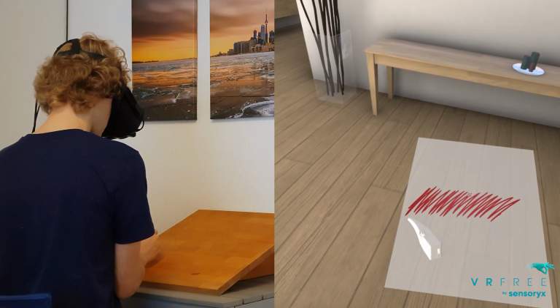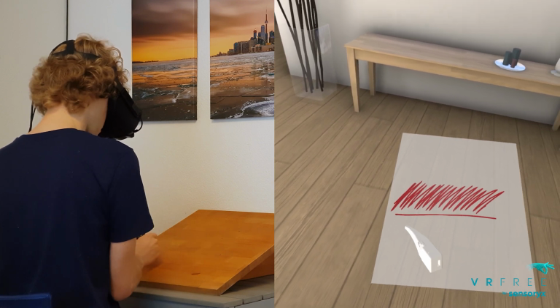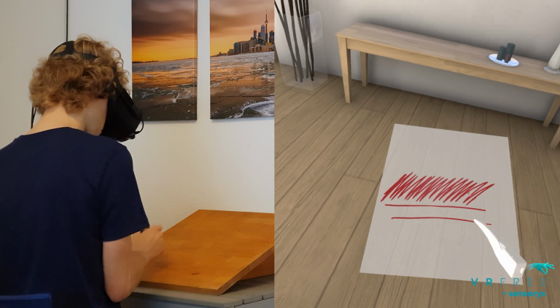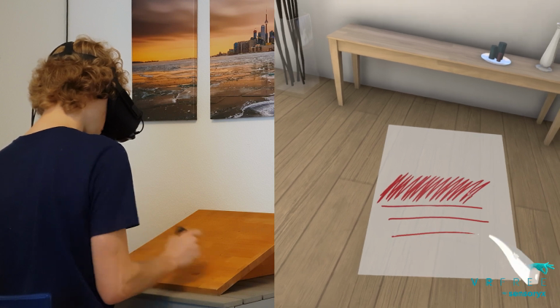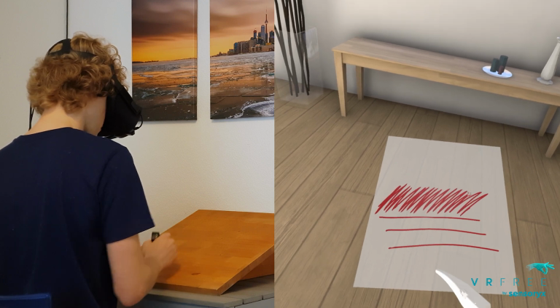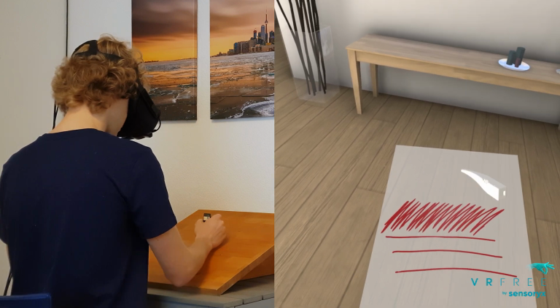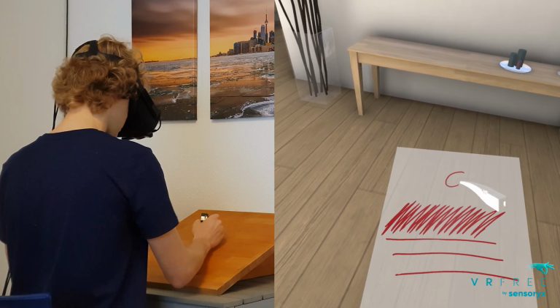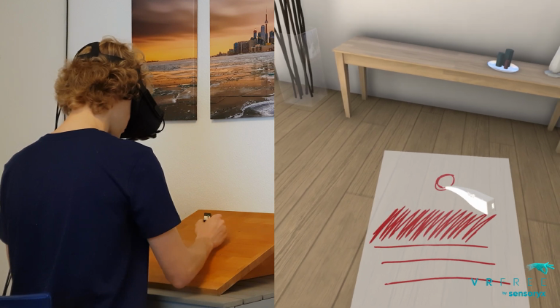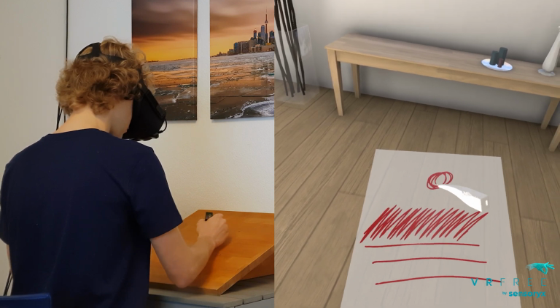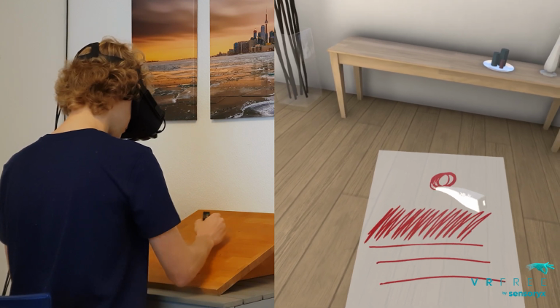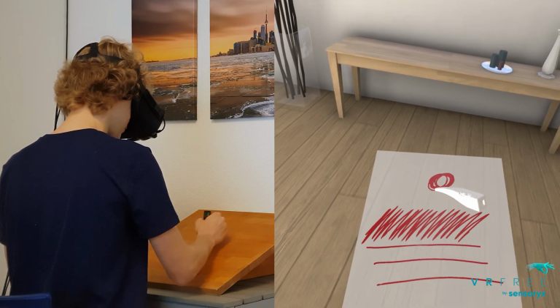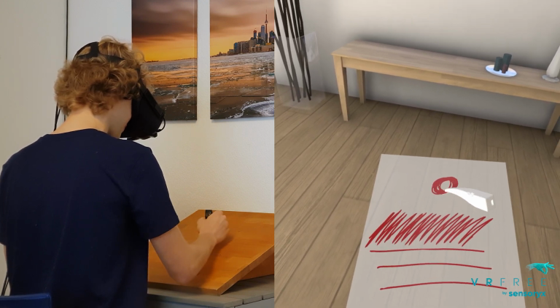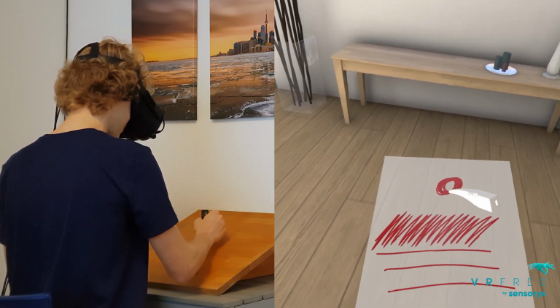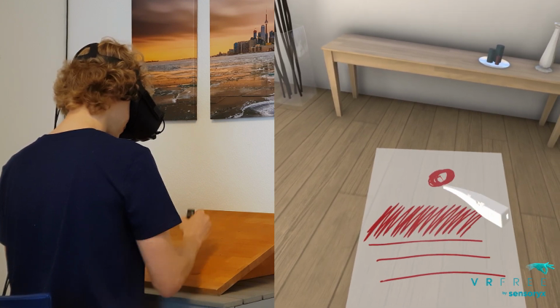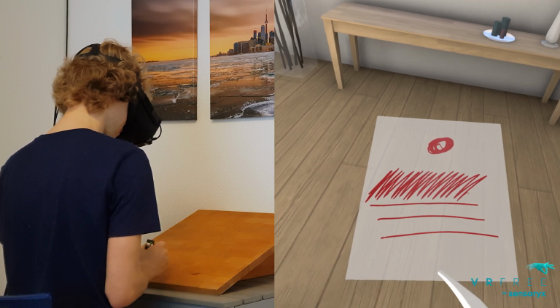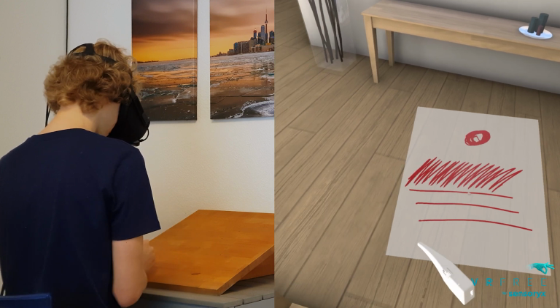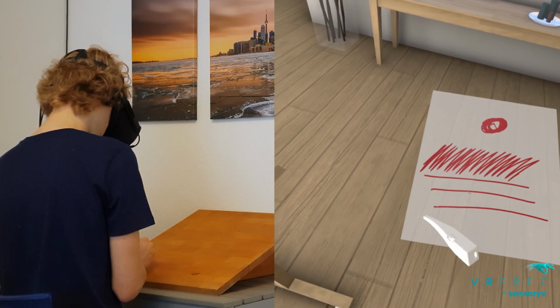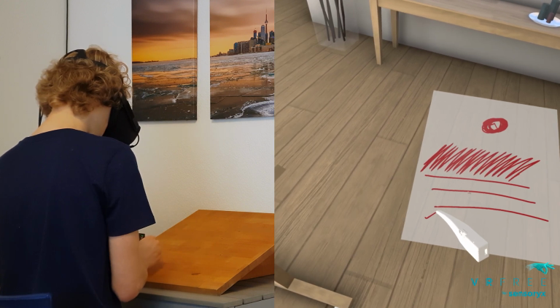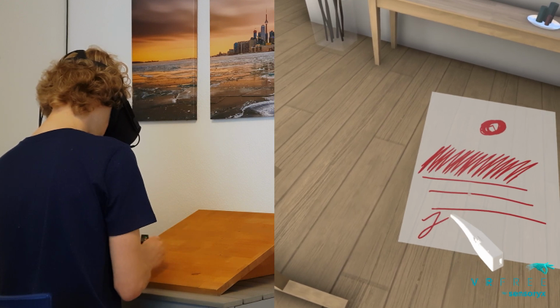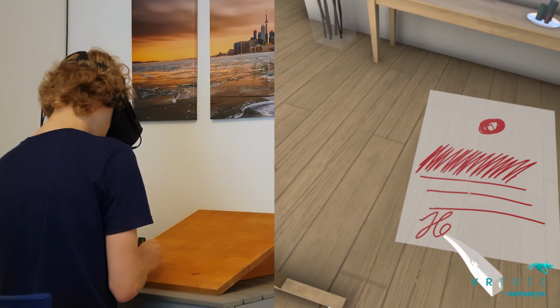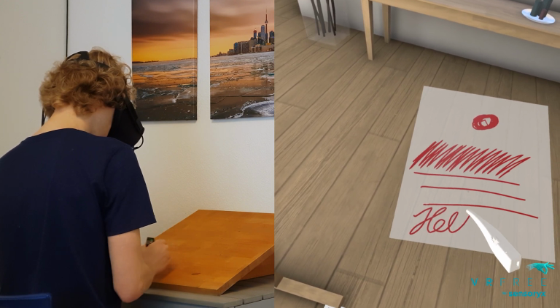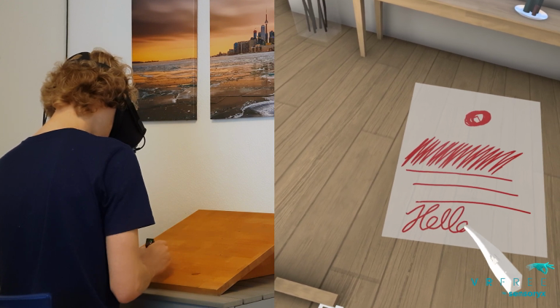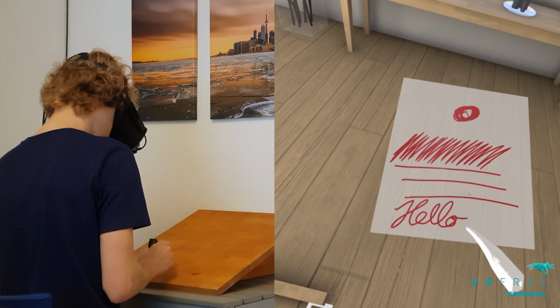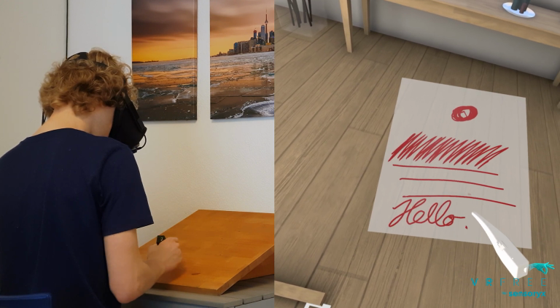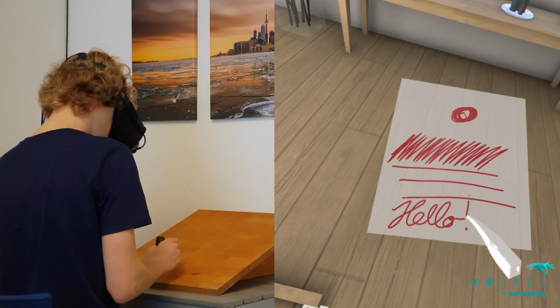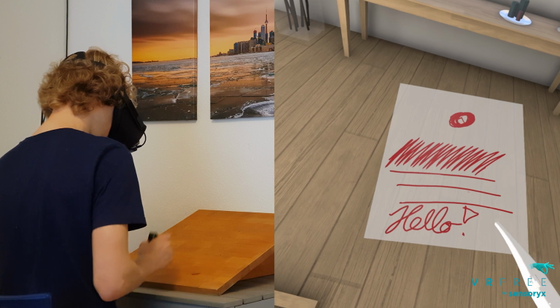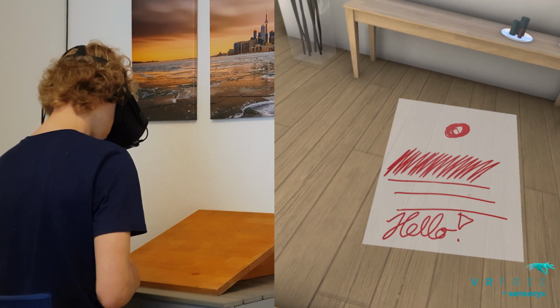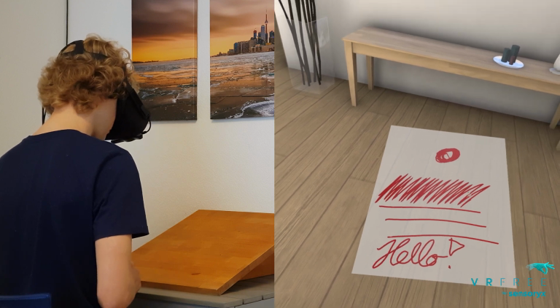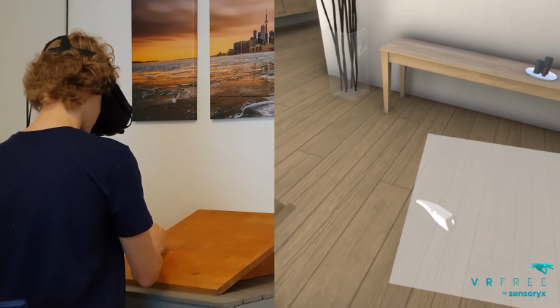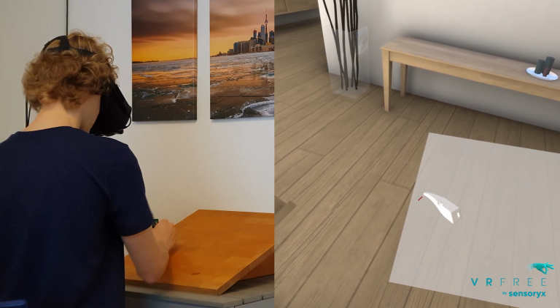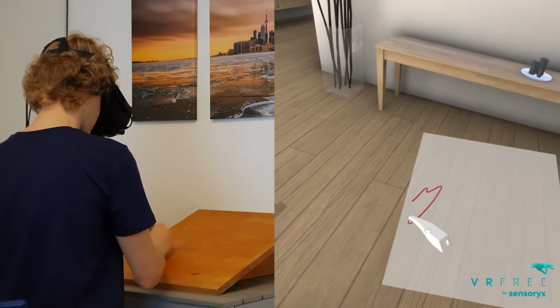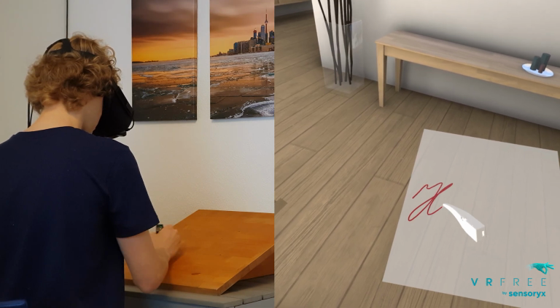Some of our tracking system's advantages compared to our competitors are the smaller size of the trackers, that they're compatible with a wide range of PC and mobile VR headsets including the Oculus Quest, and that no external references are necessary.